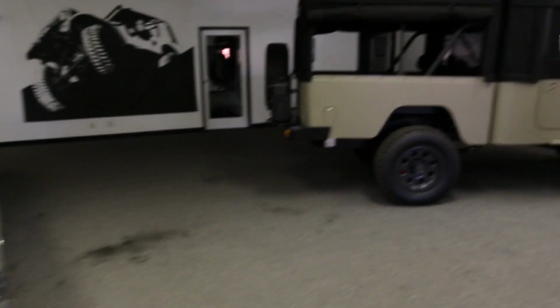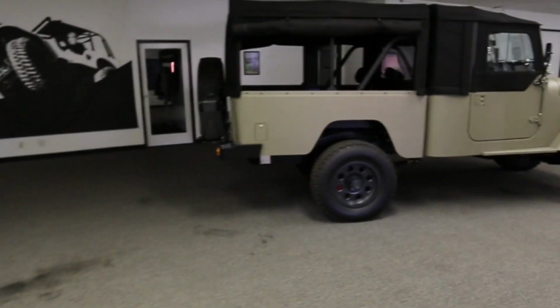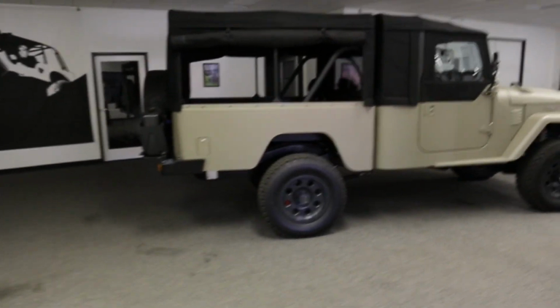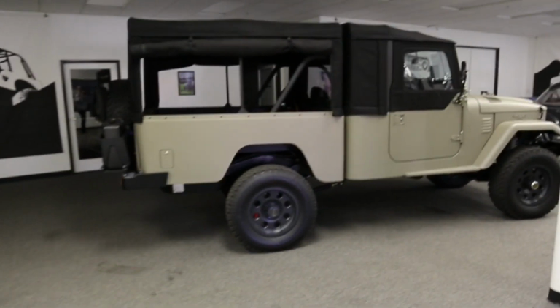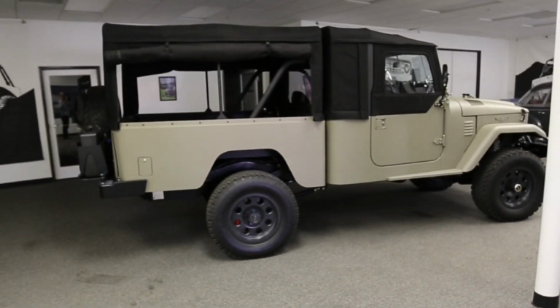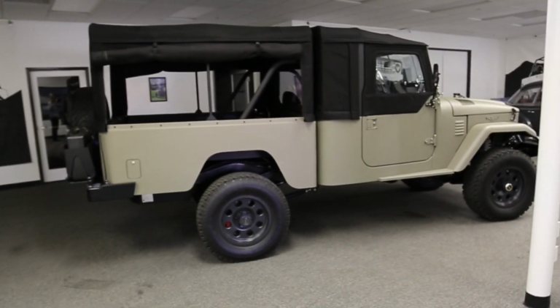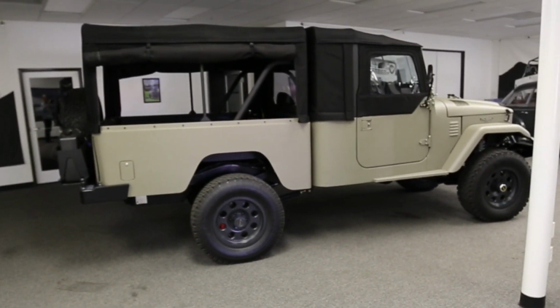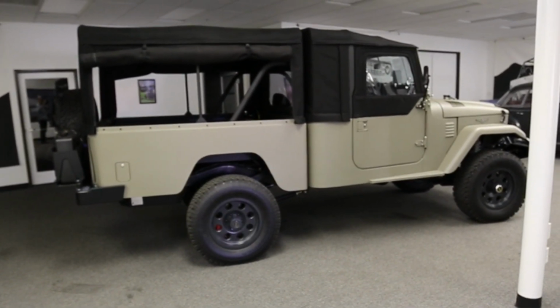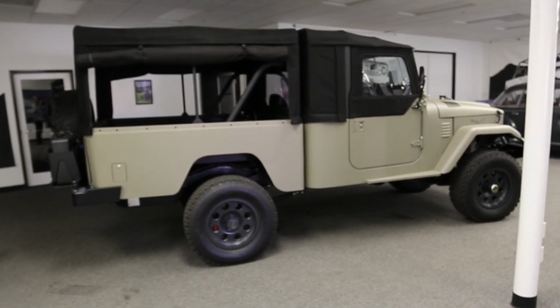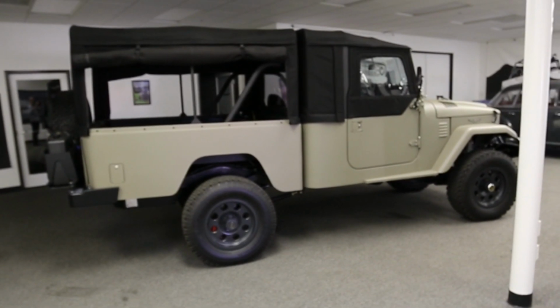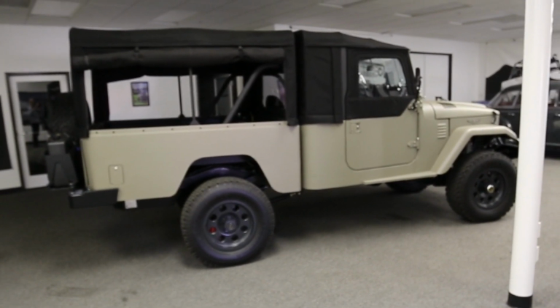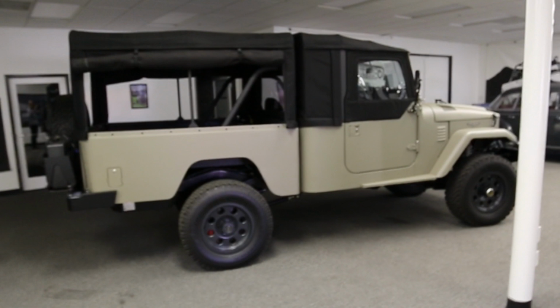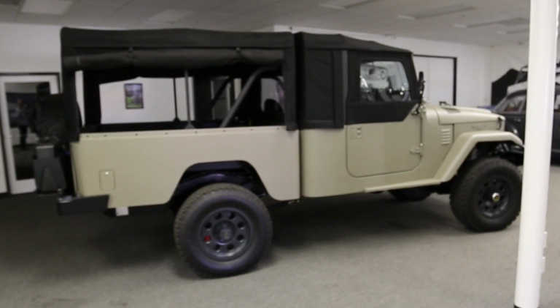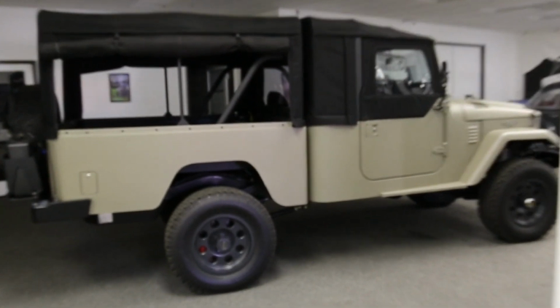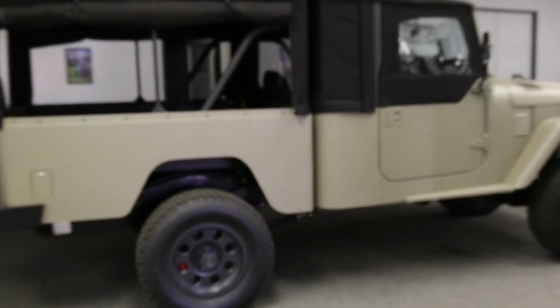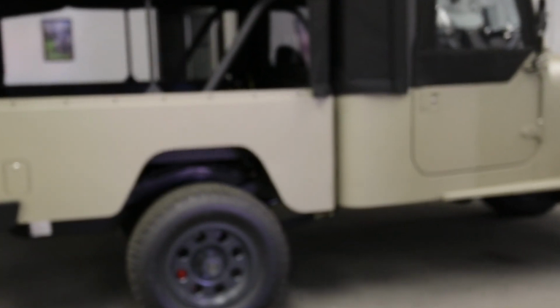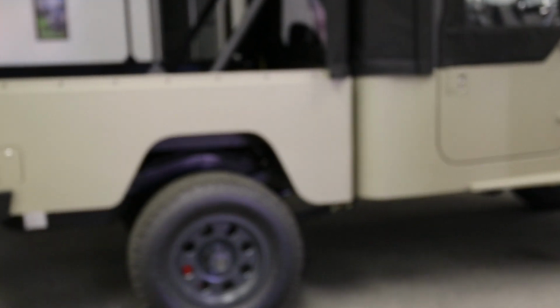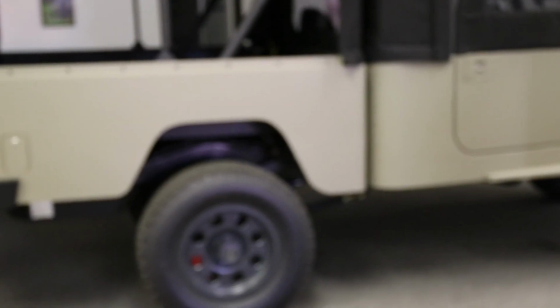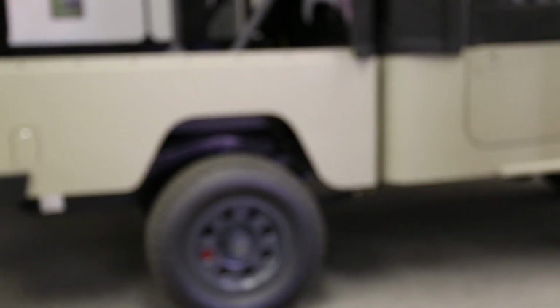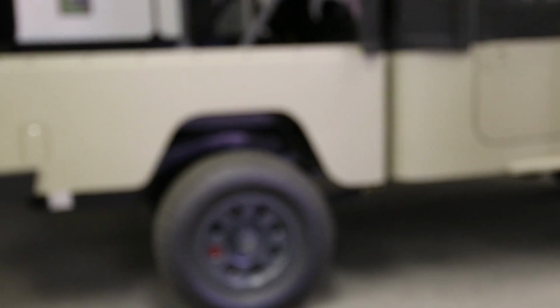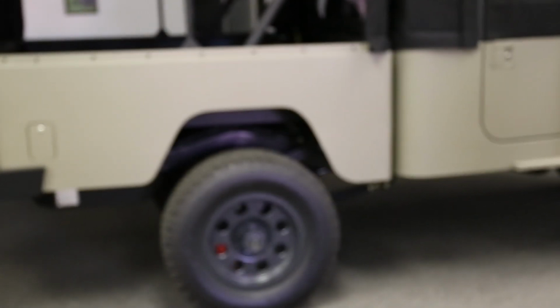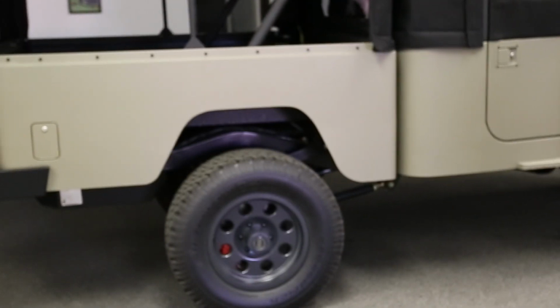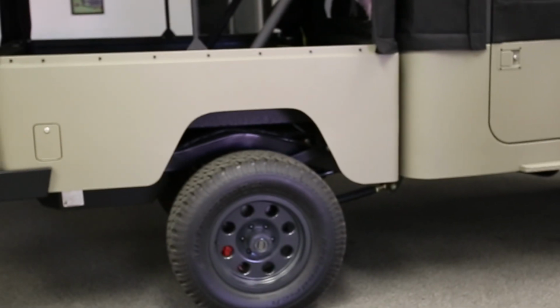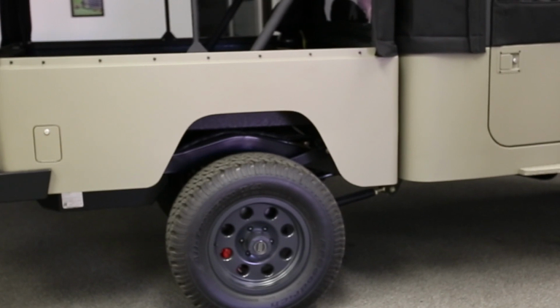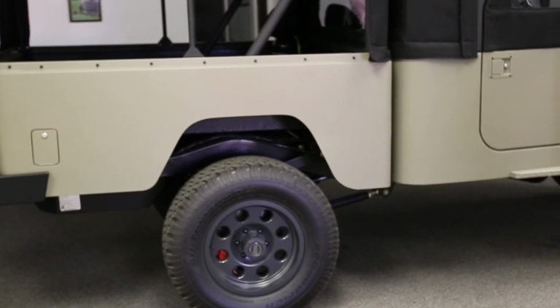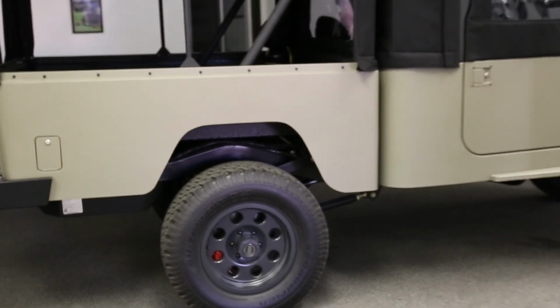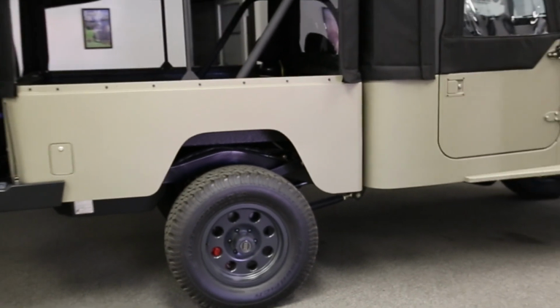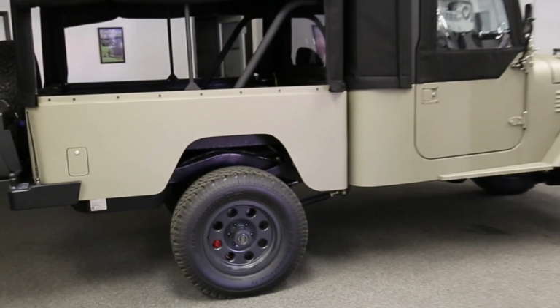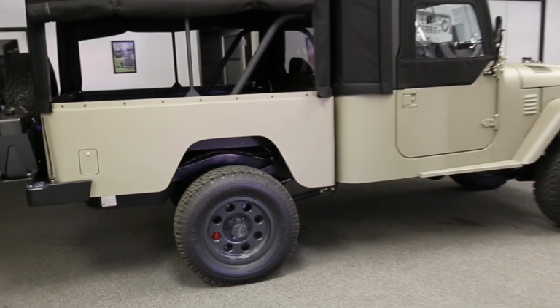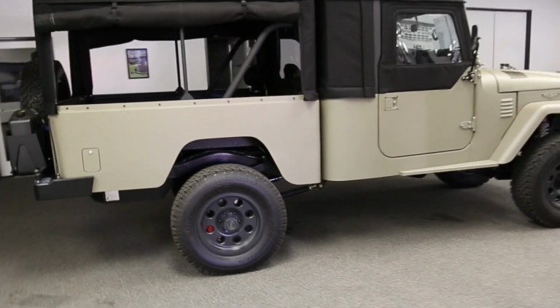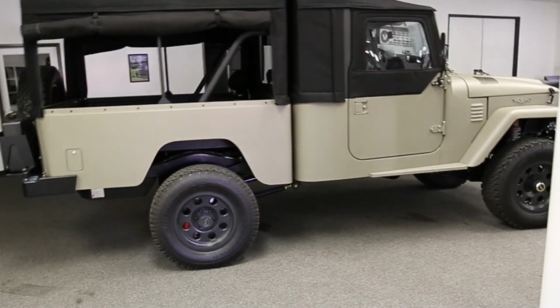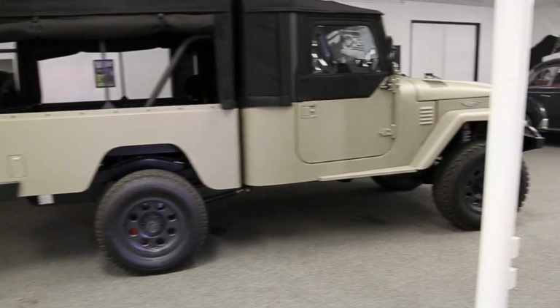Here we have a really nice FJ45 Icon. This truck is slightly used secondhand and in stock right now. Really nice truck, nice opportunity, good discount. This truck's currently on YouTube as well.